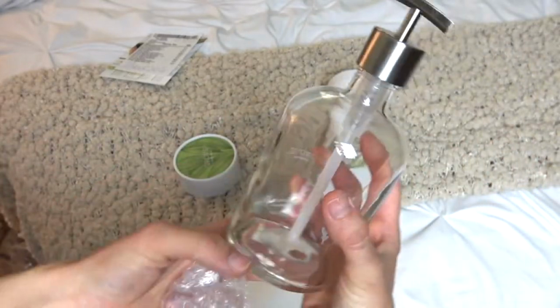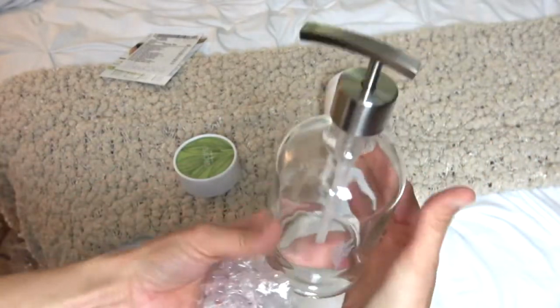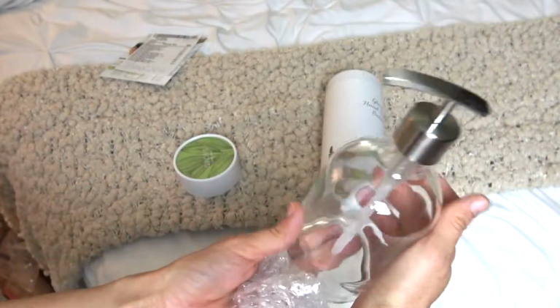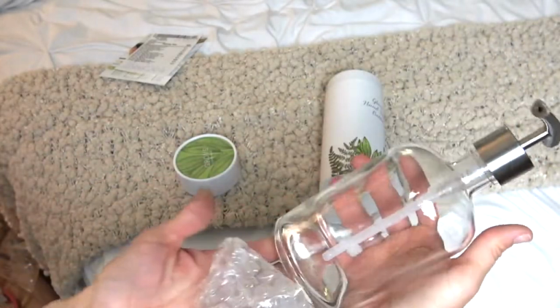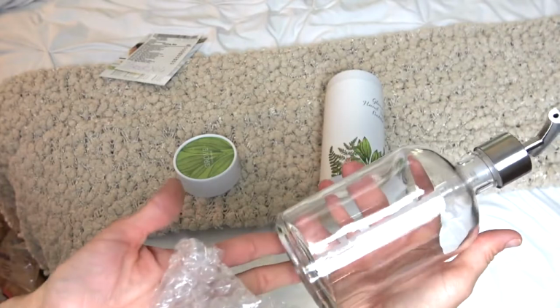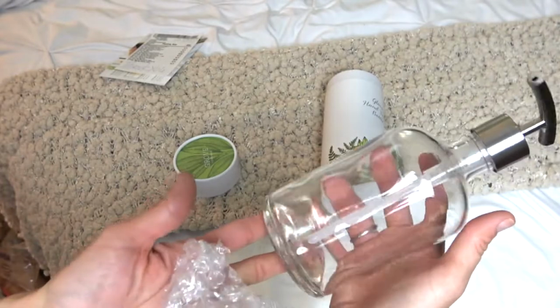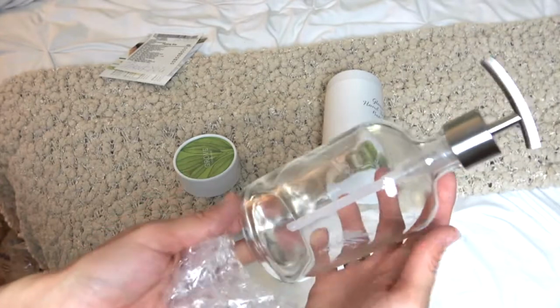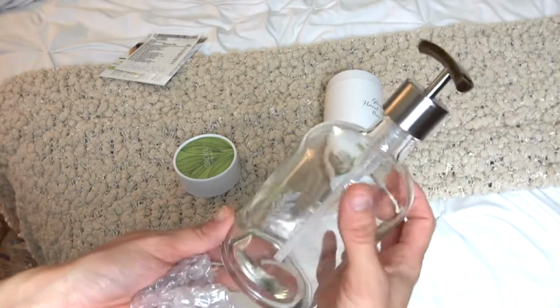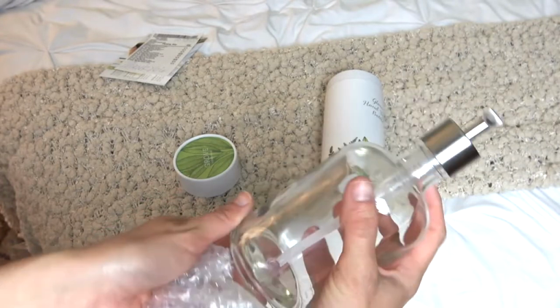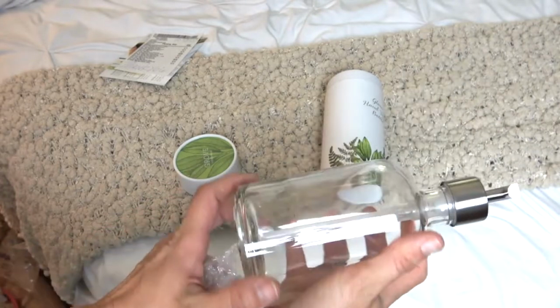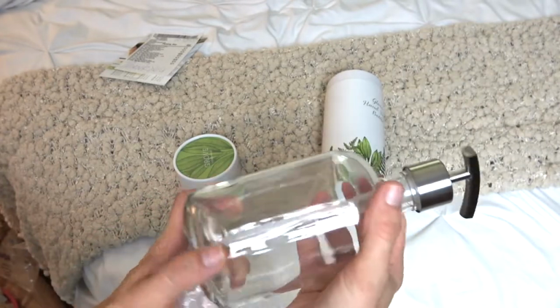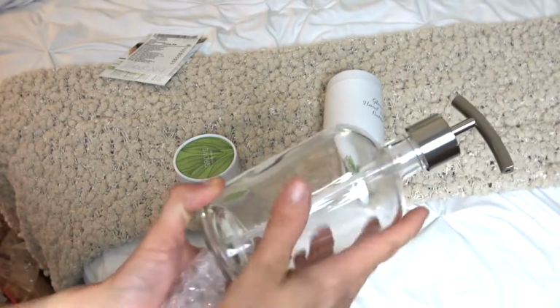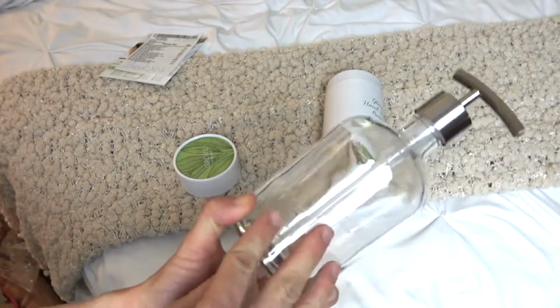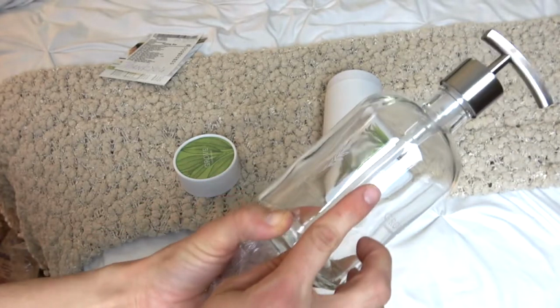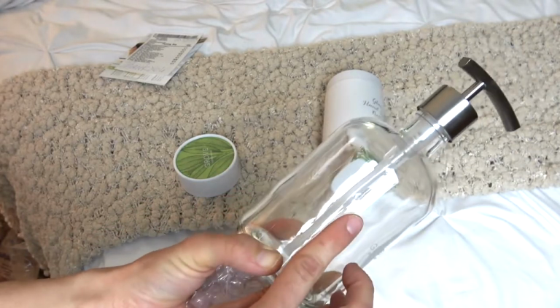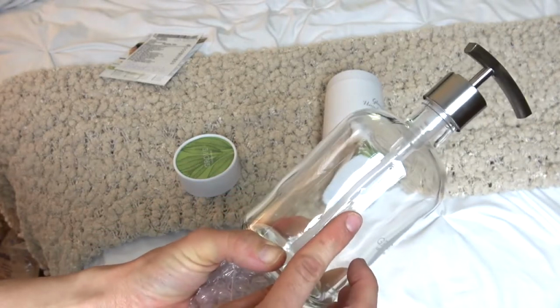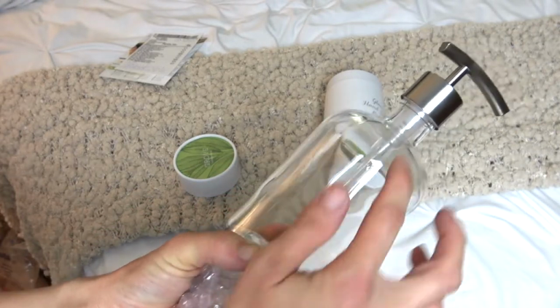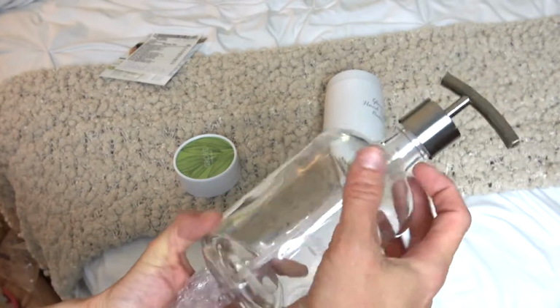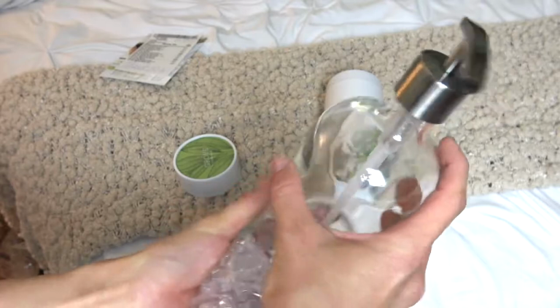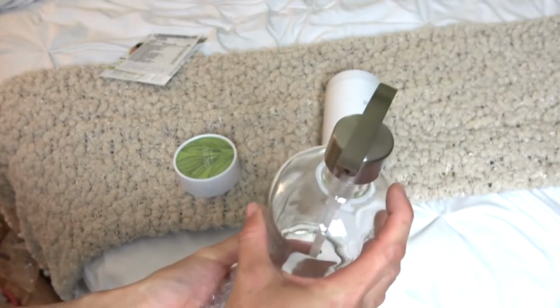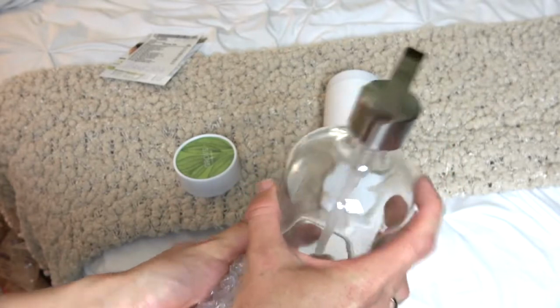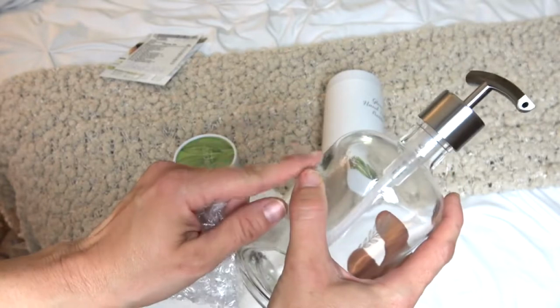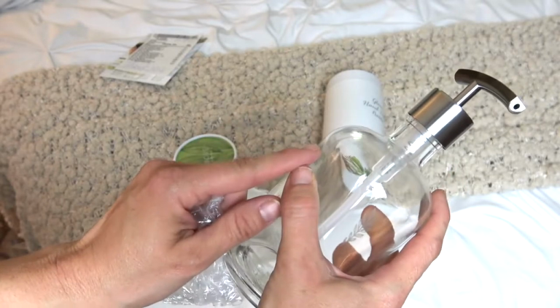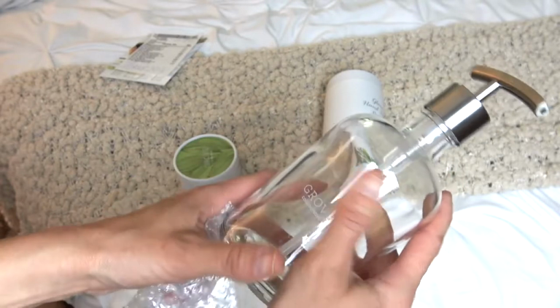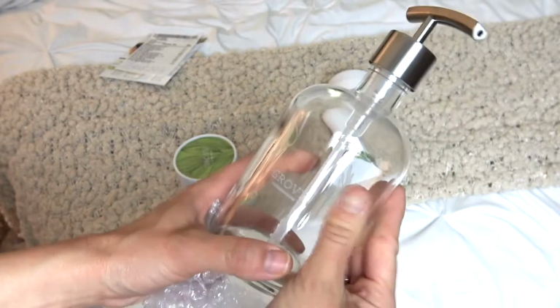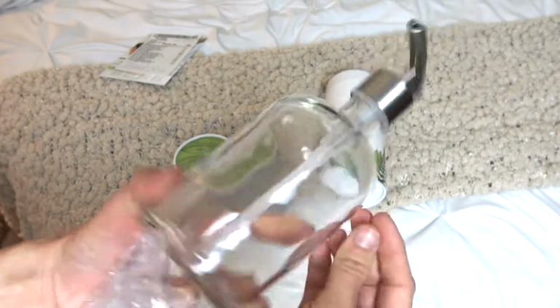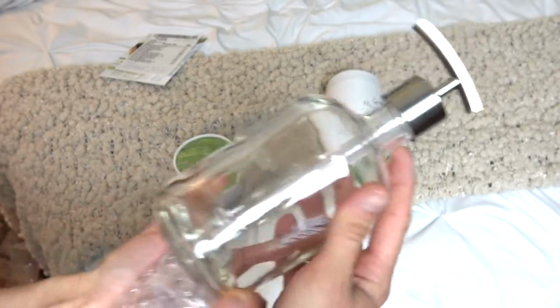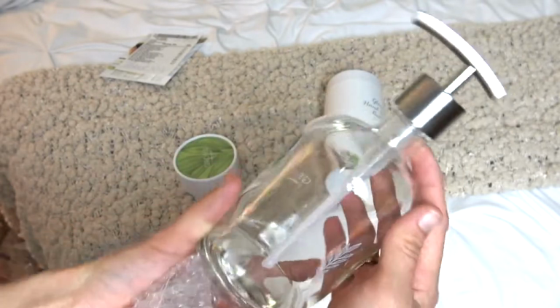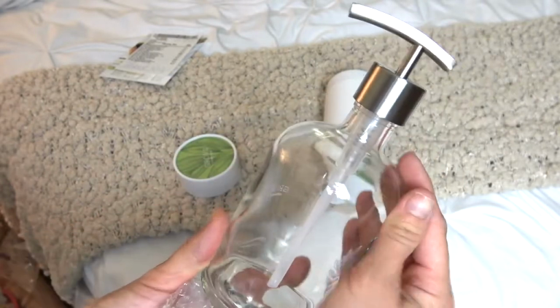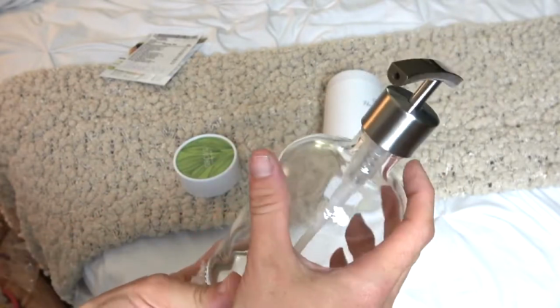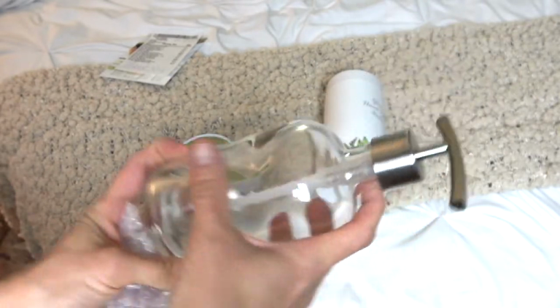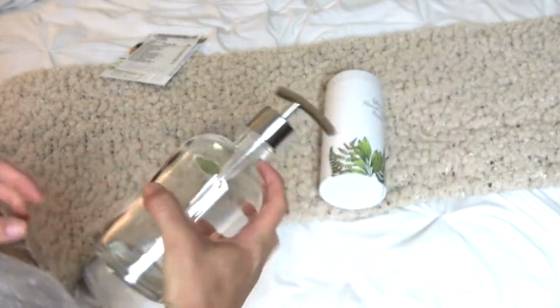How adorable, right? I want to go no labels, so I'll be putting my Mrs. Myers in here. This will probably be going in the kitchen. Yeah, I think it's really cute.